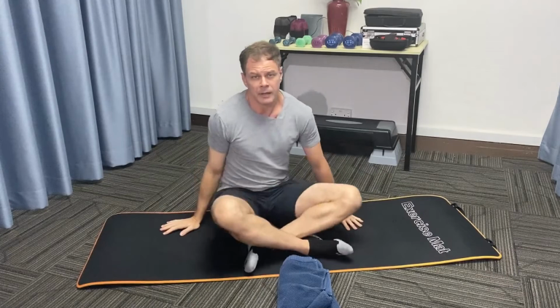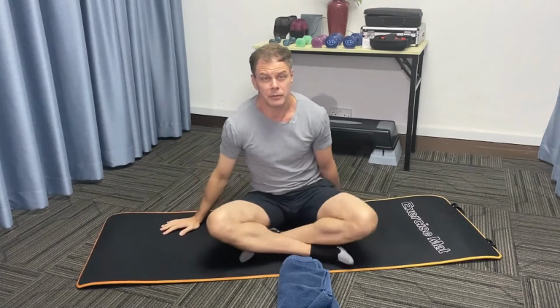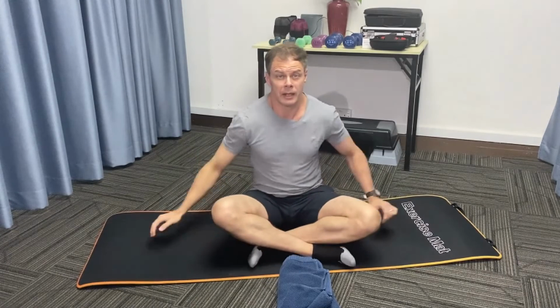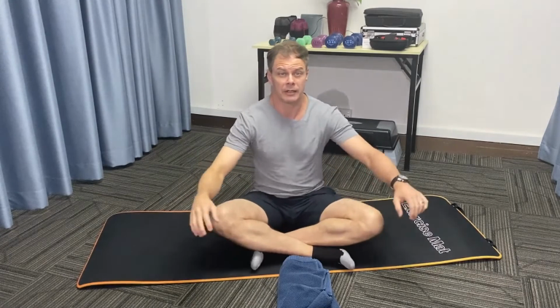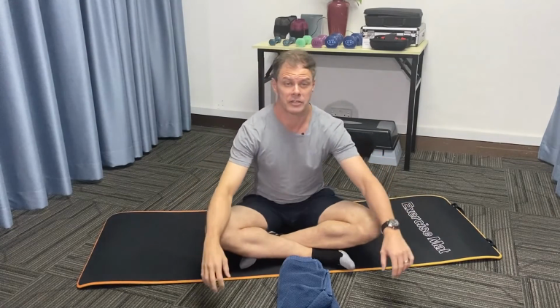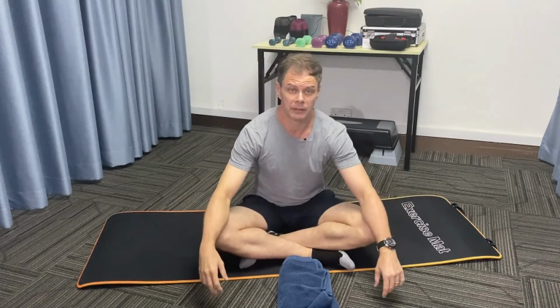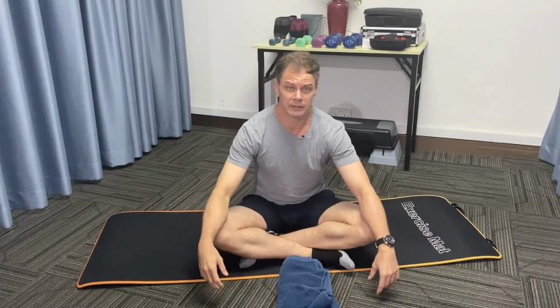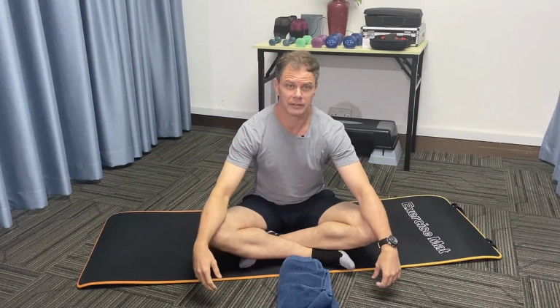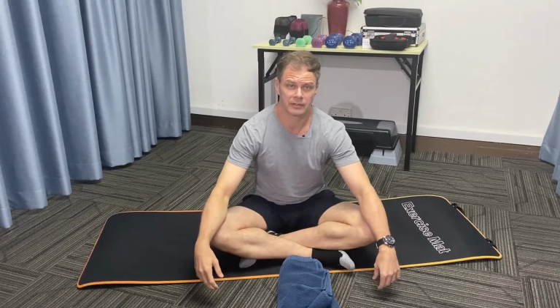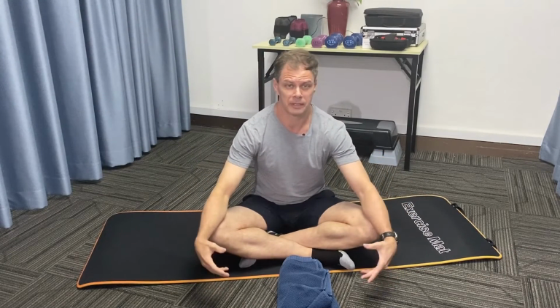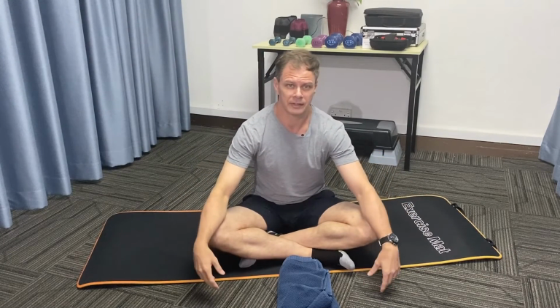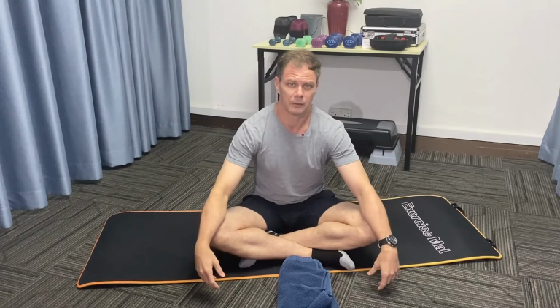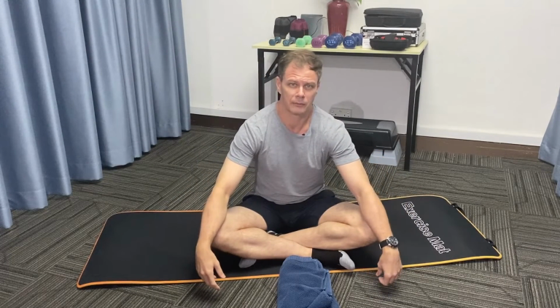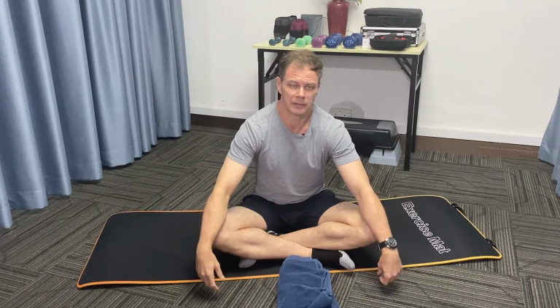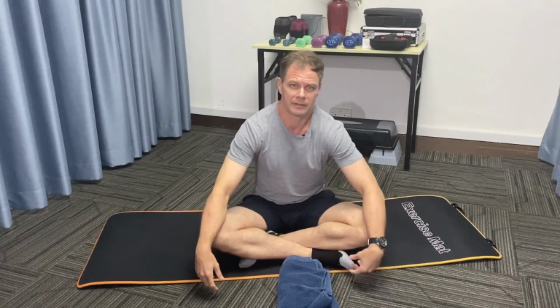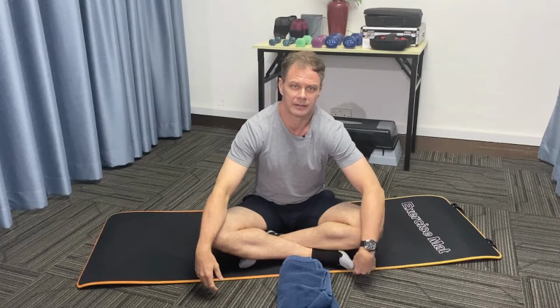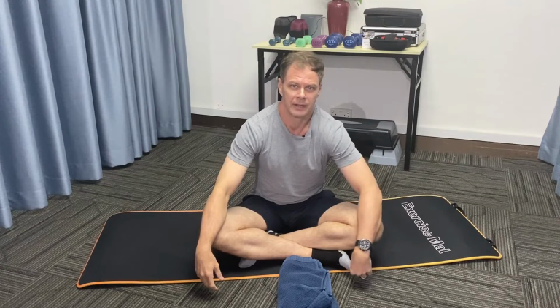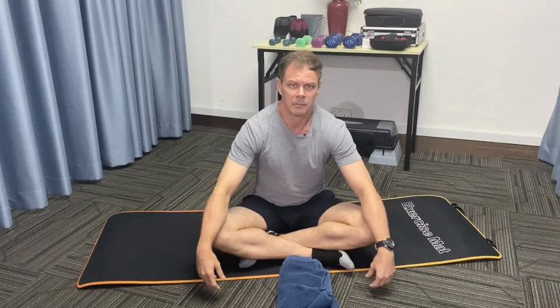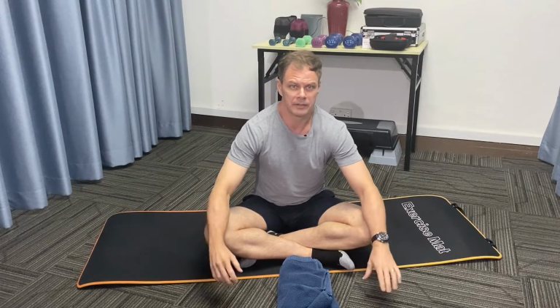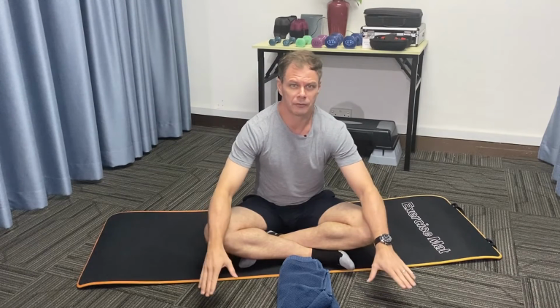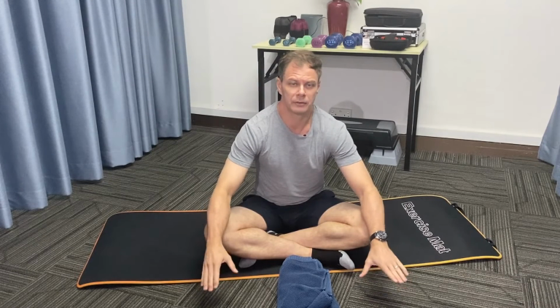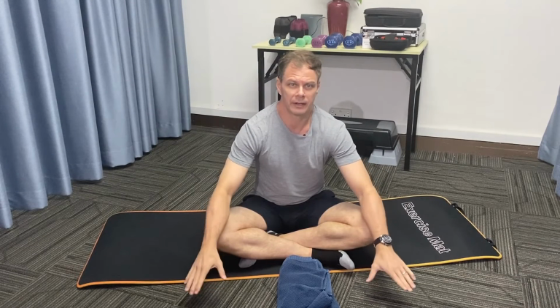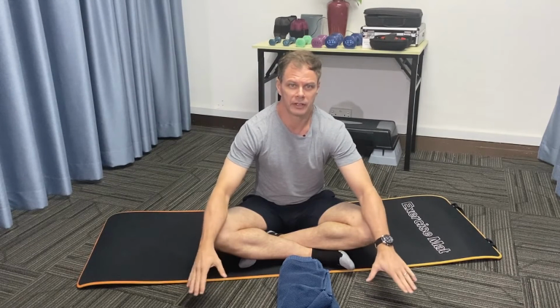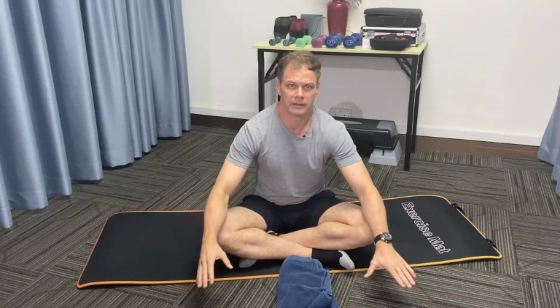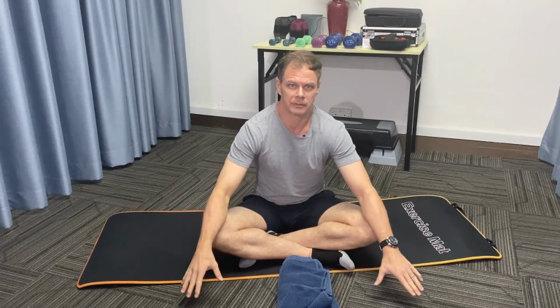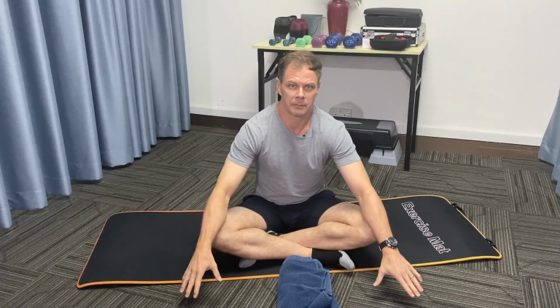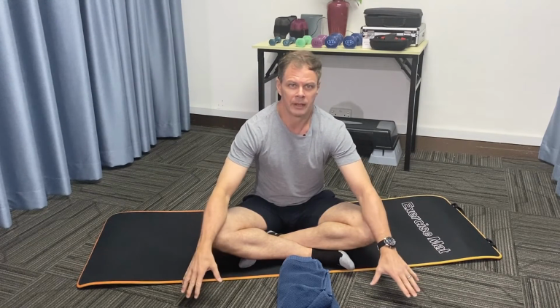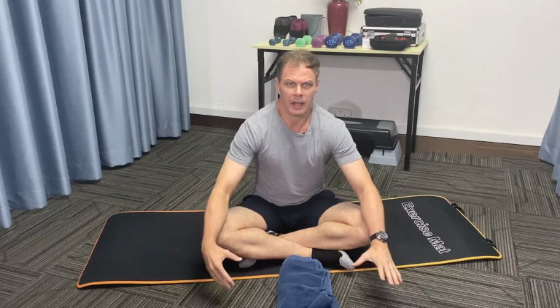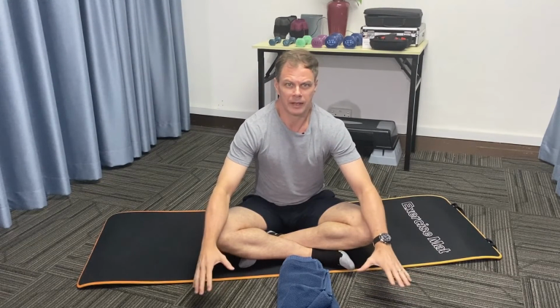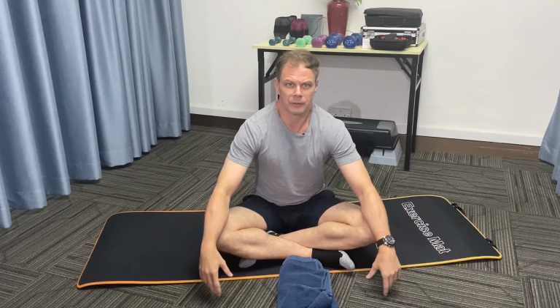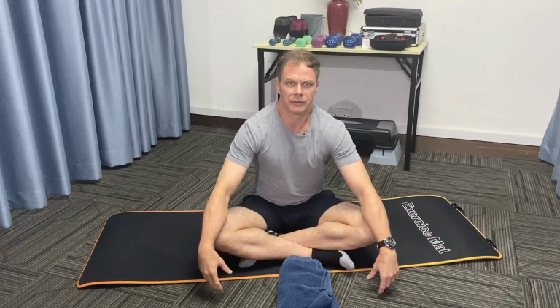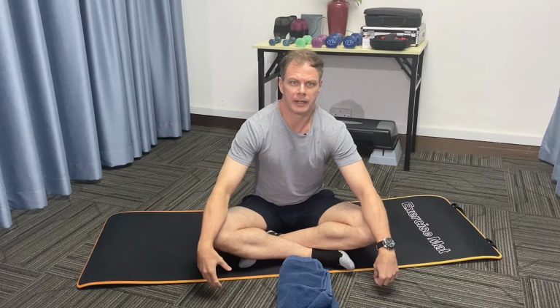If you have any questions regarding these exercises, please attend our live webinar on Saturday. Please don't forget to like, share and subscribe, and have yourself a good day.